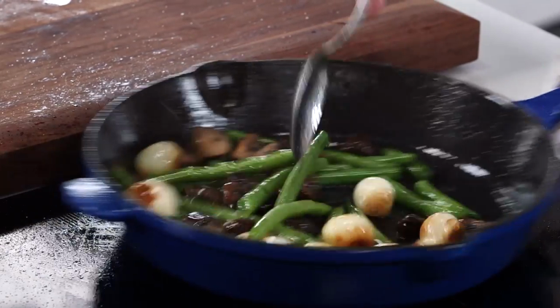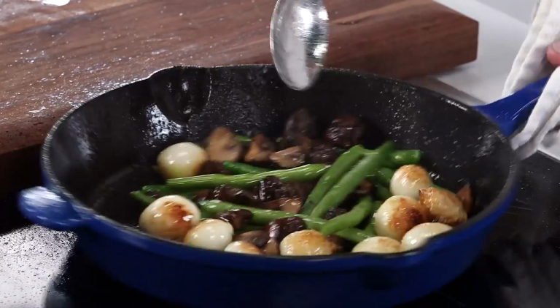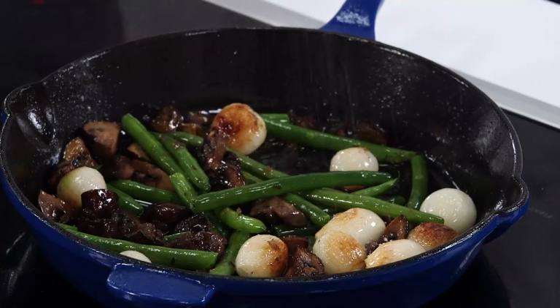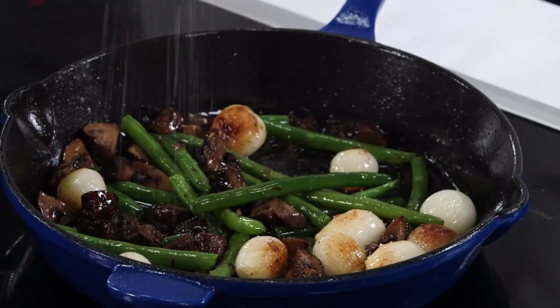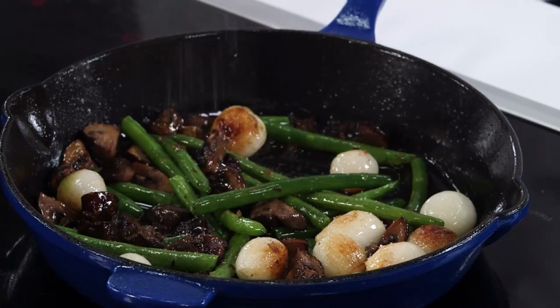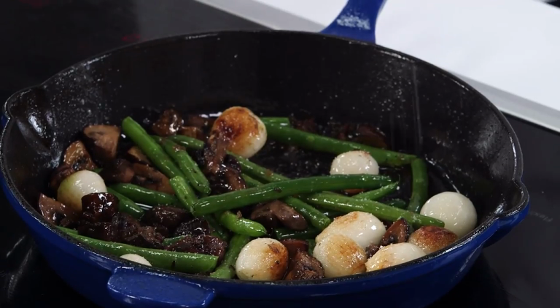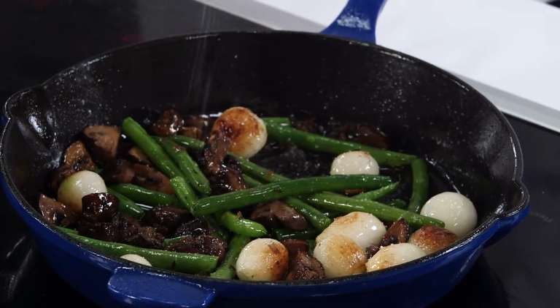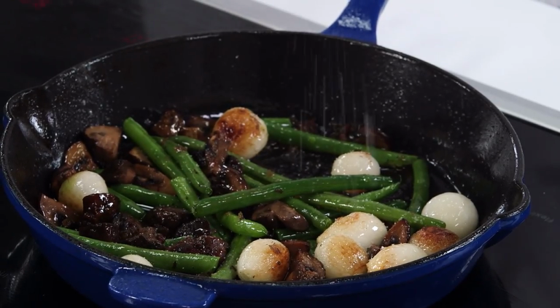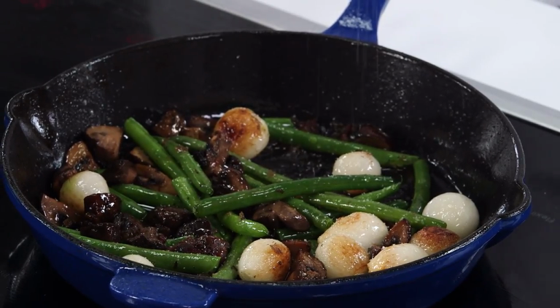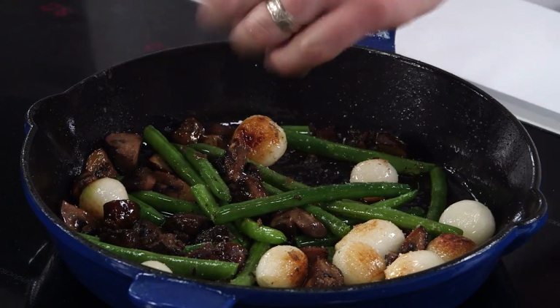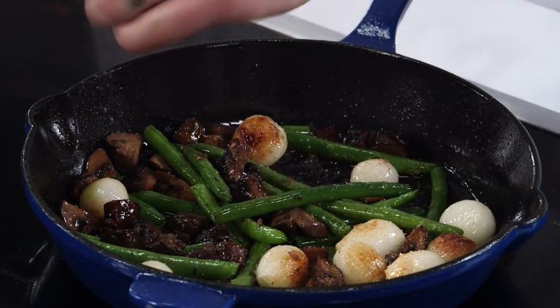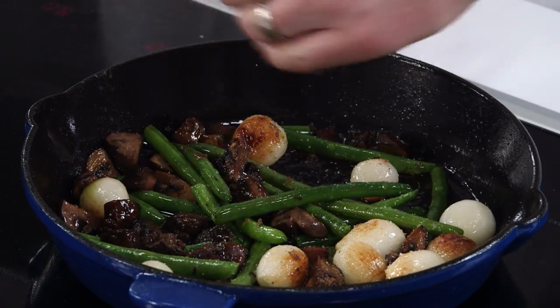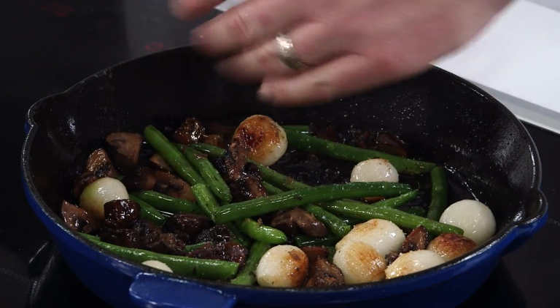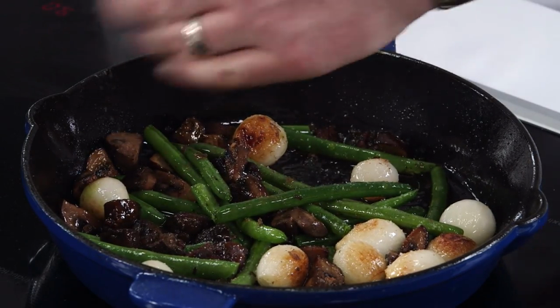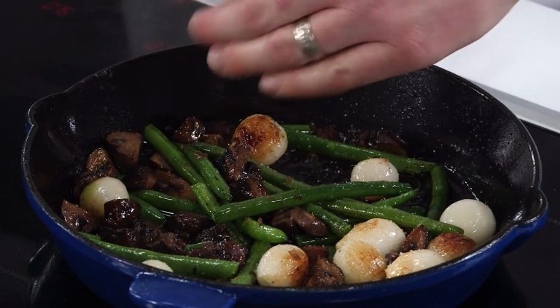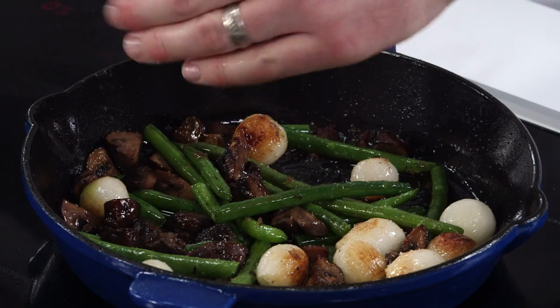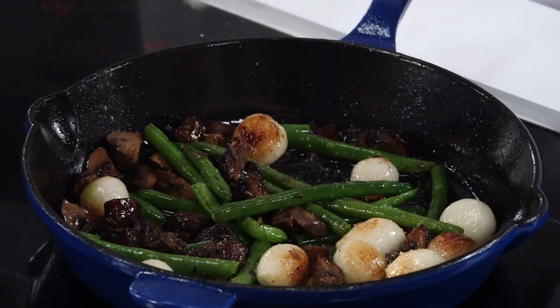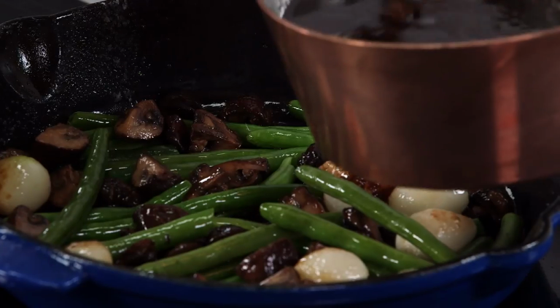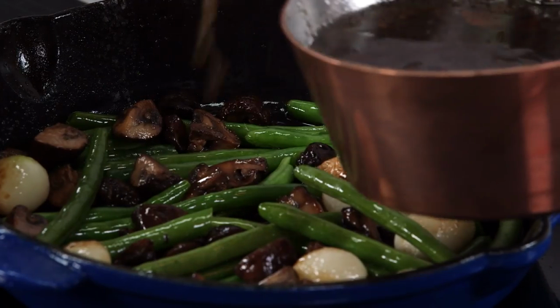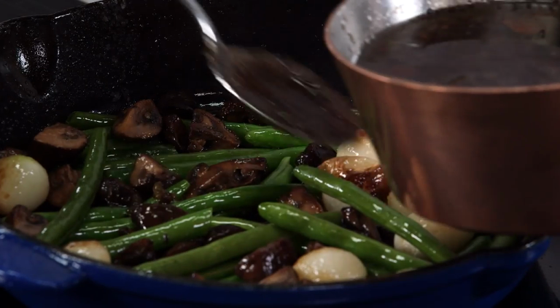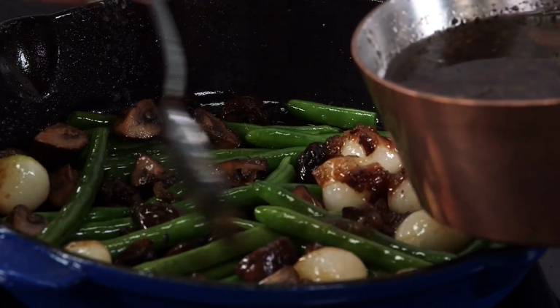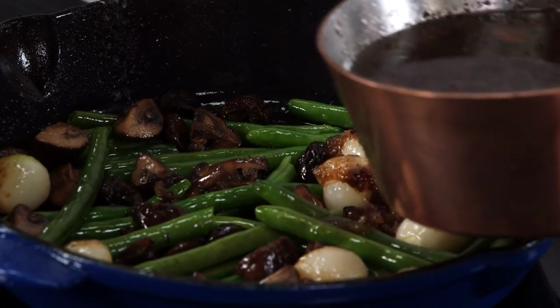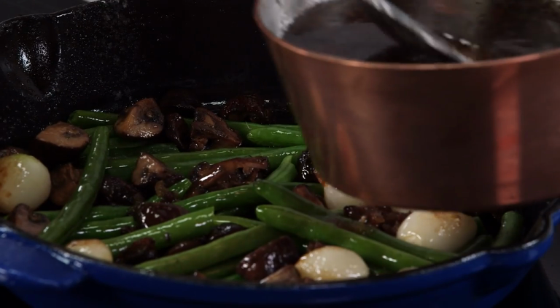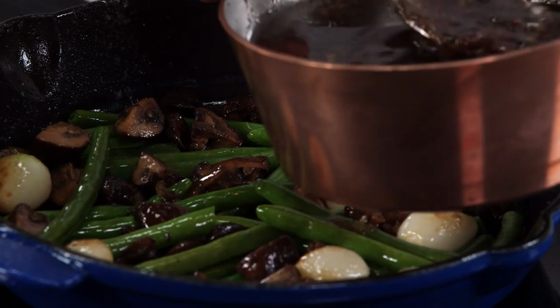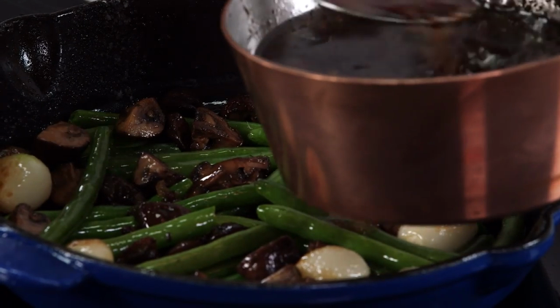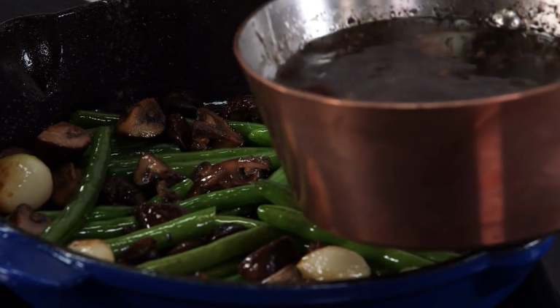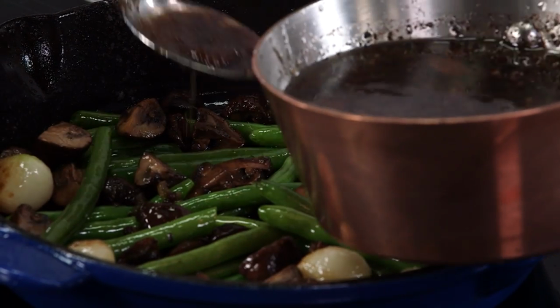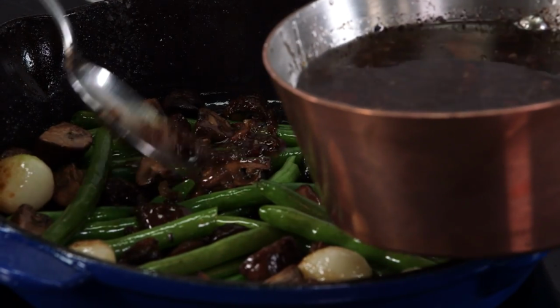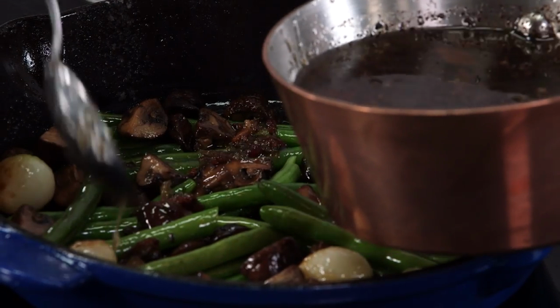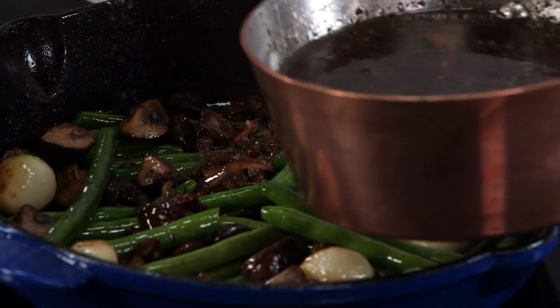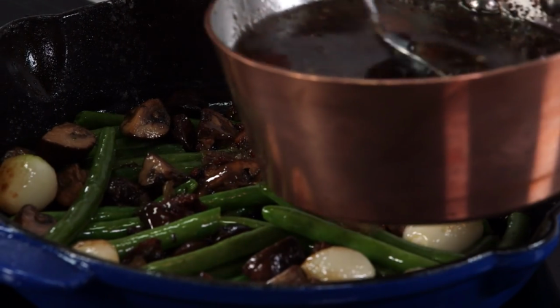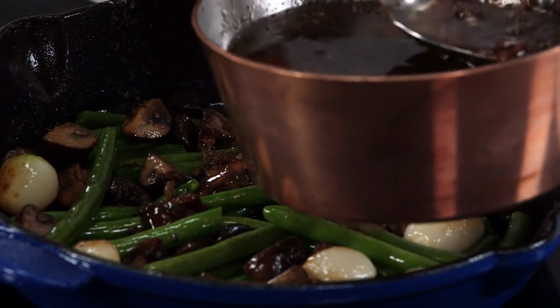A little bit of seasoning, some simple salt and pepper, and a little bit of the warm bacon vinaigrette recipe from my childhood.